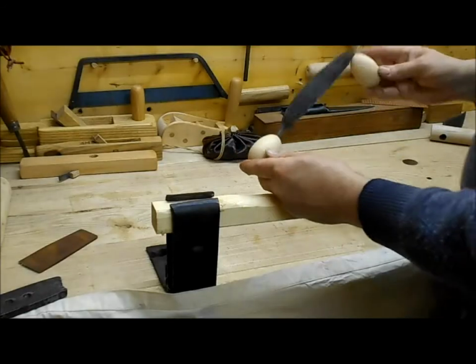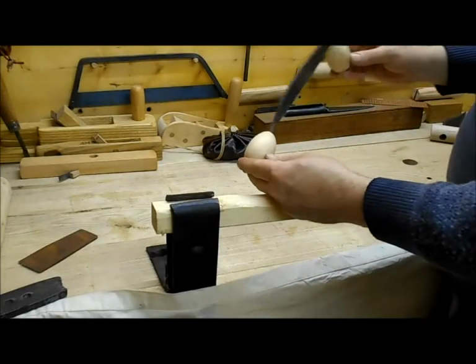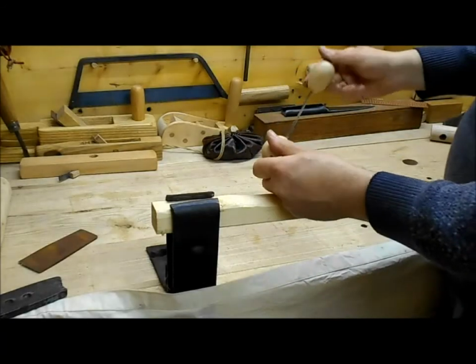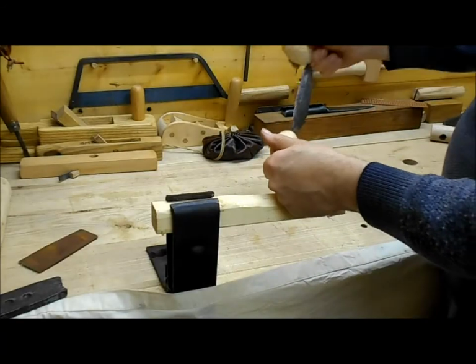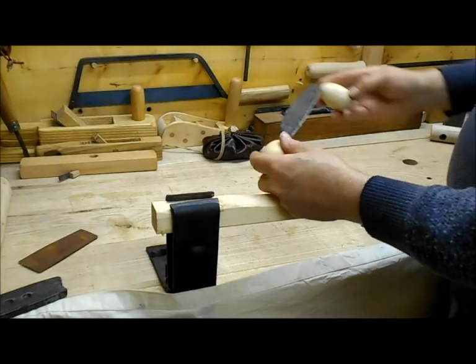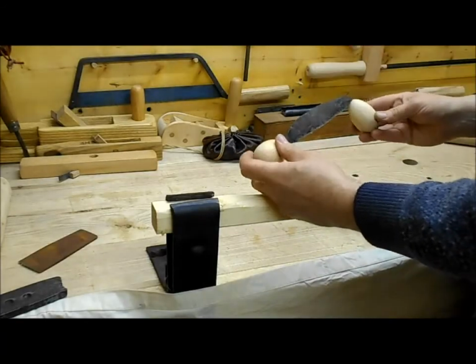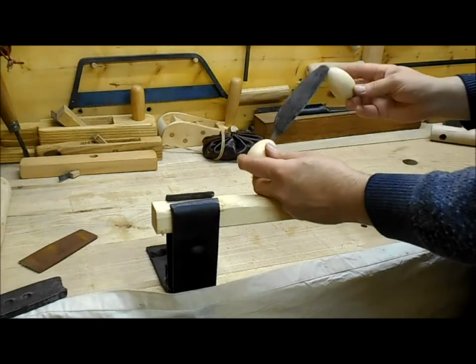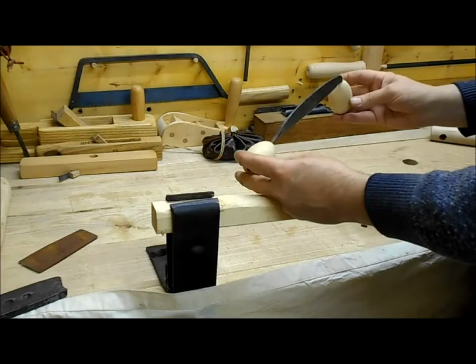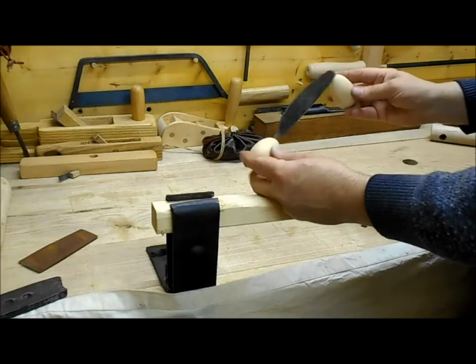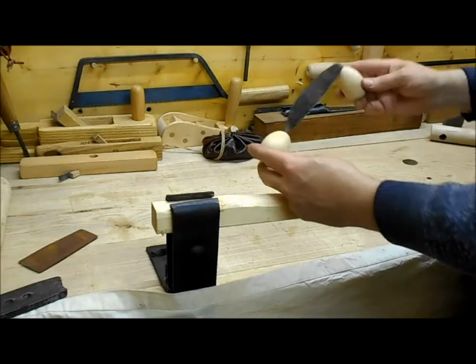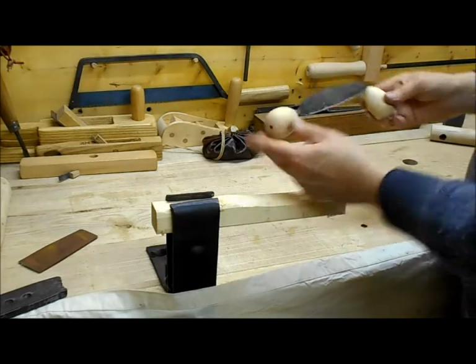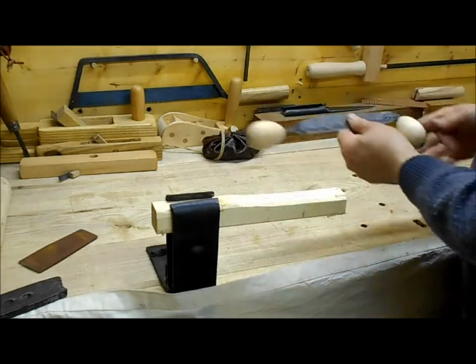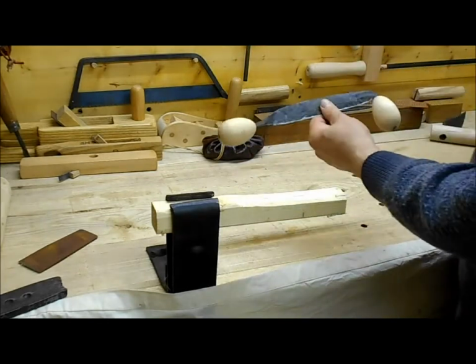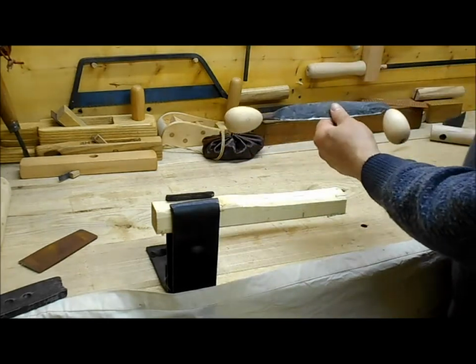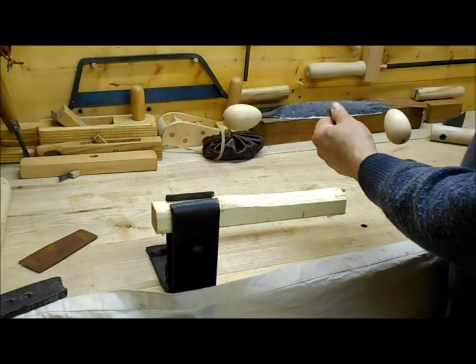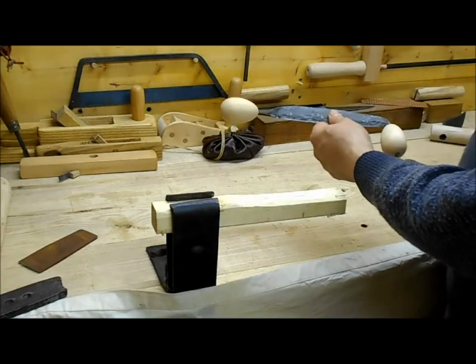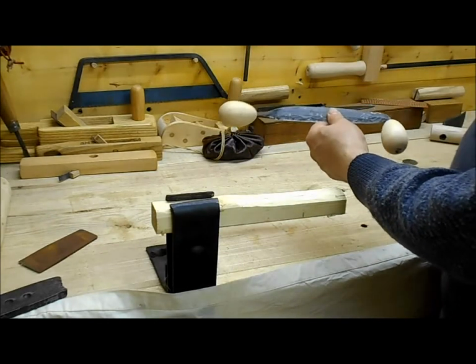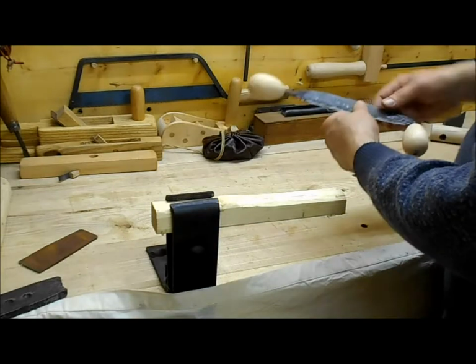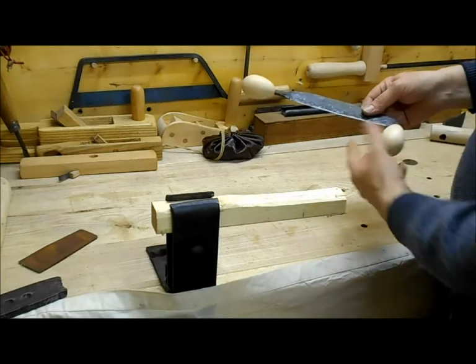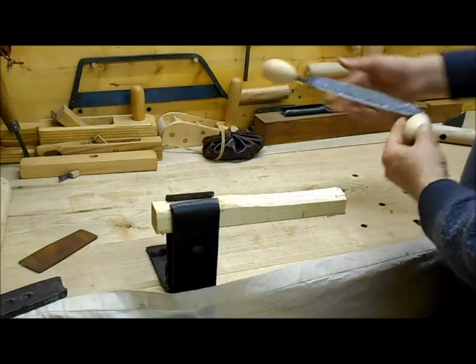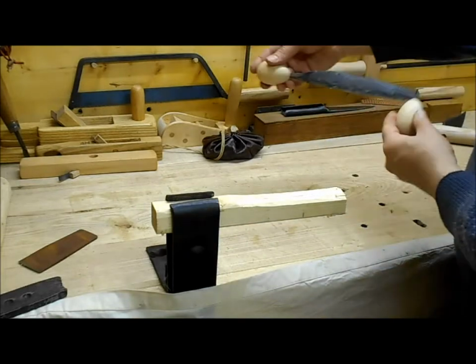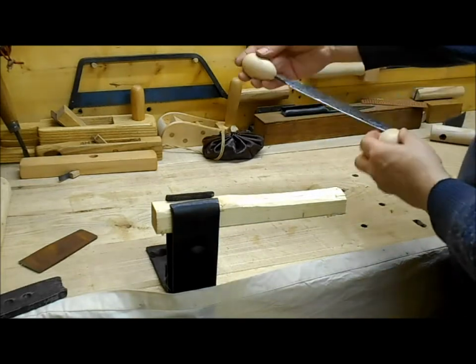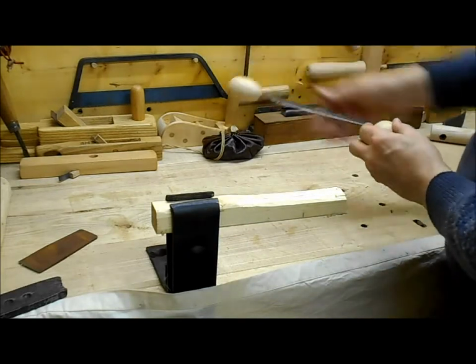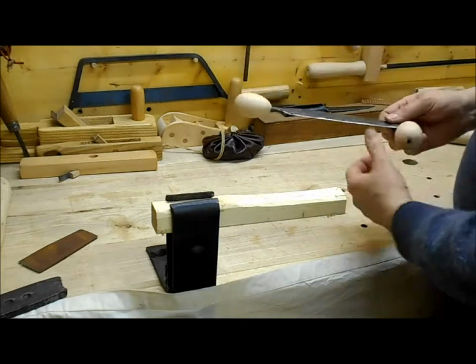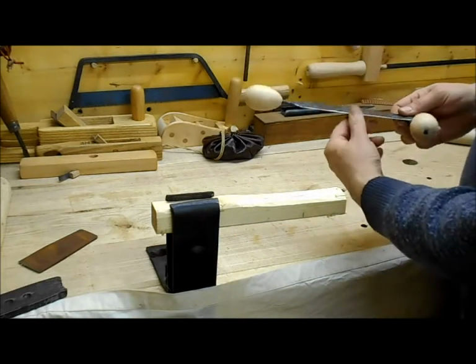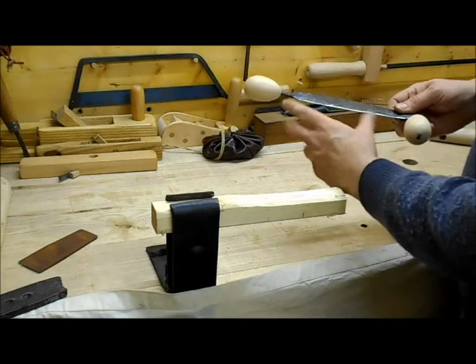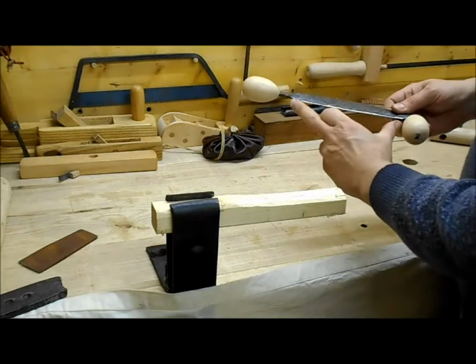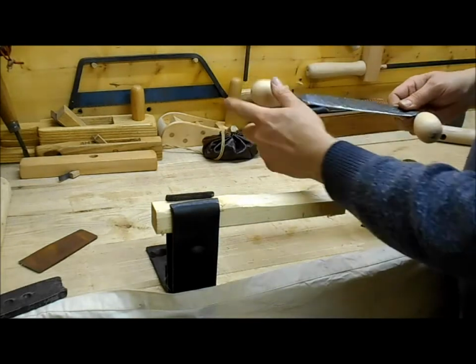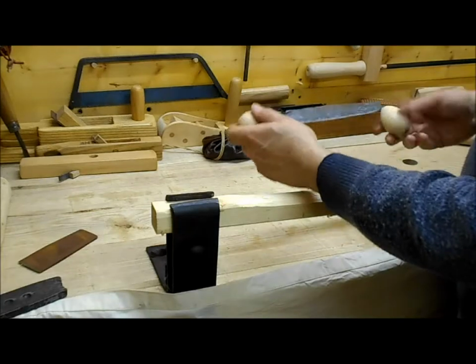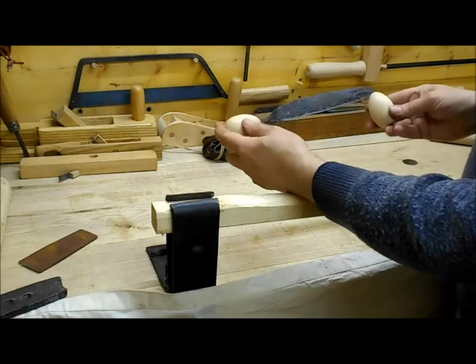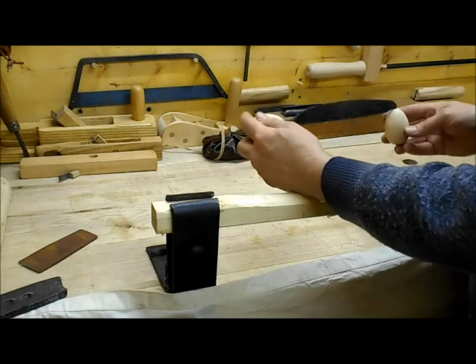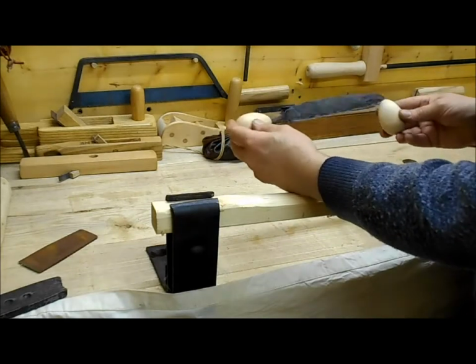What we have here today for demonstration is an asymmetrical draw knife from the Roman period. As you can see, it's offset in a most peculiar fashion. The blade edge is about eight inches long — 200 millimeters.